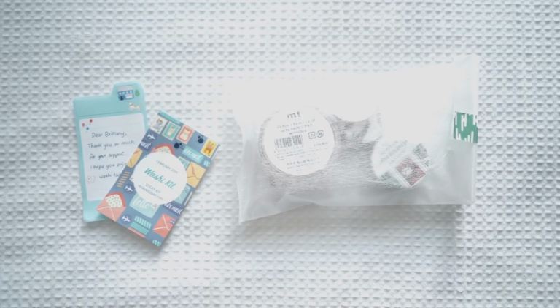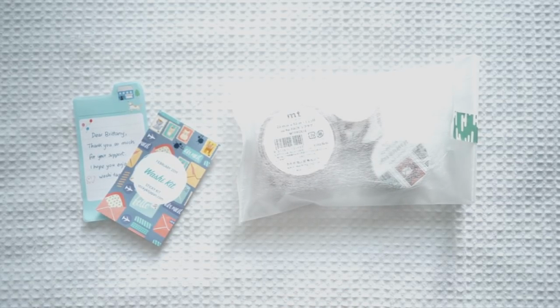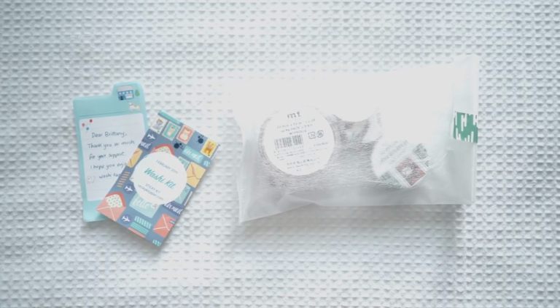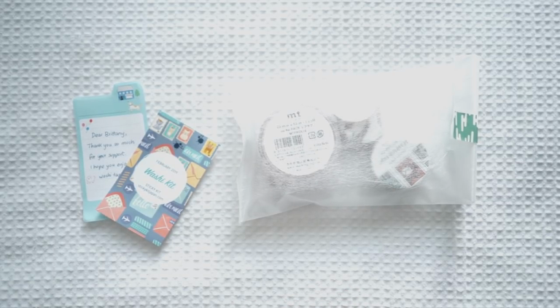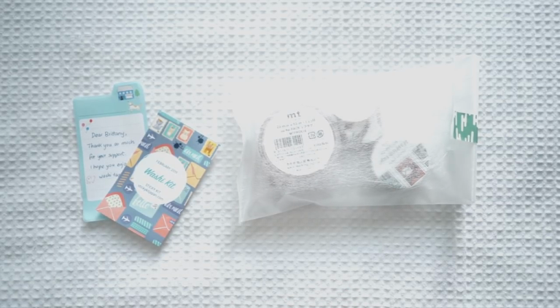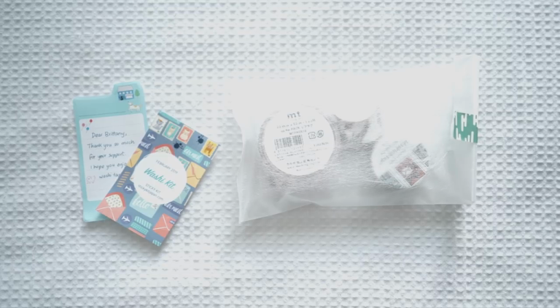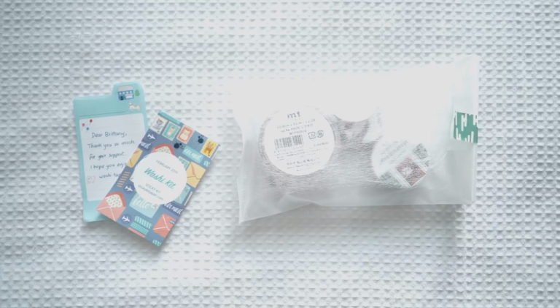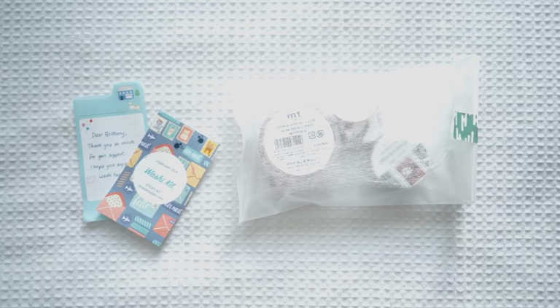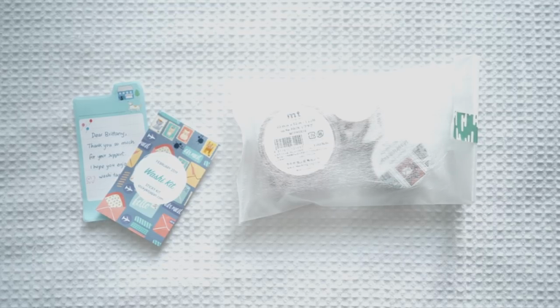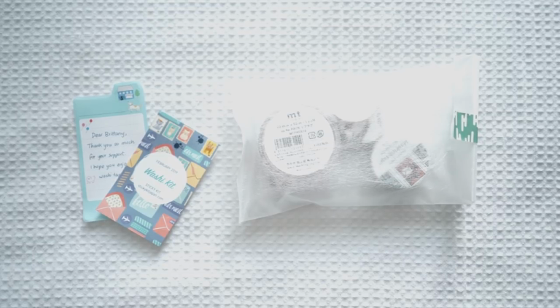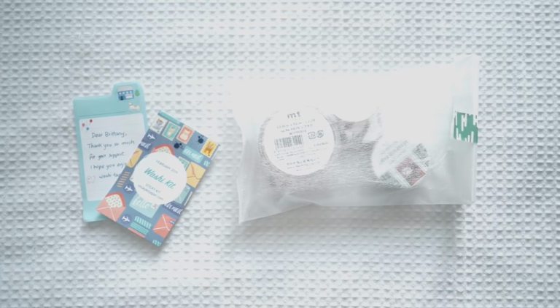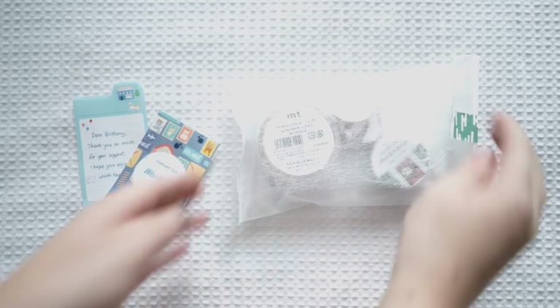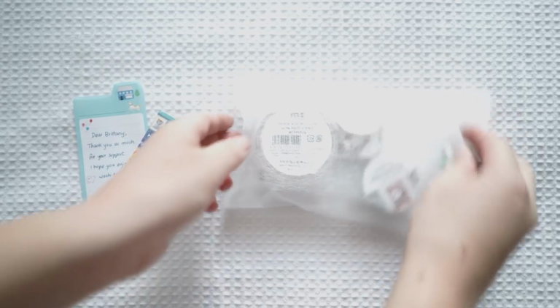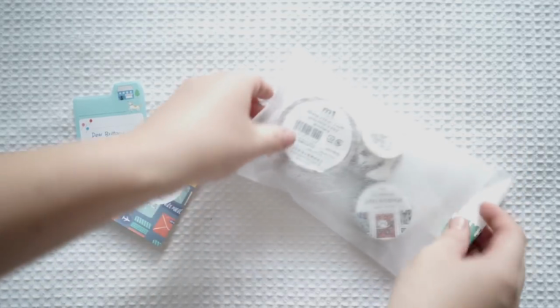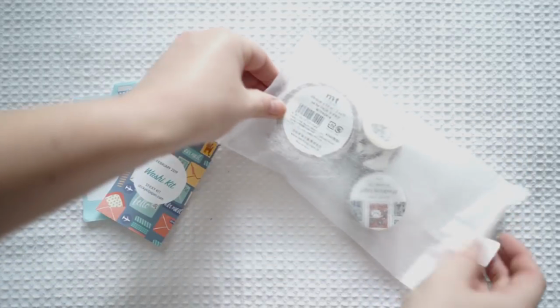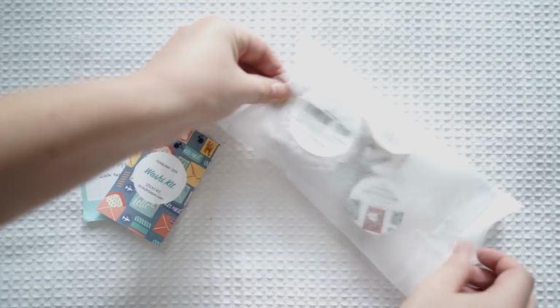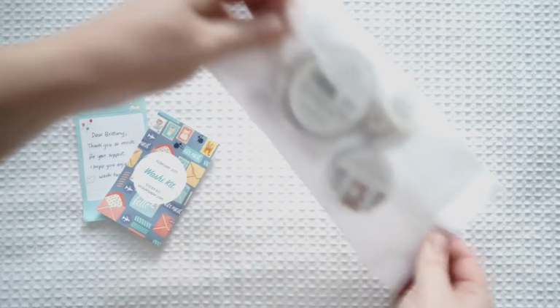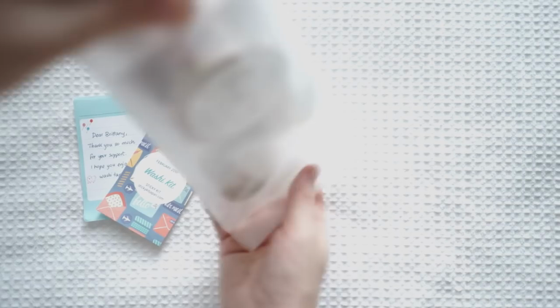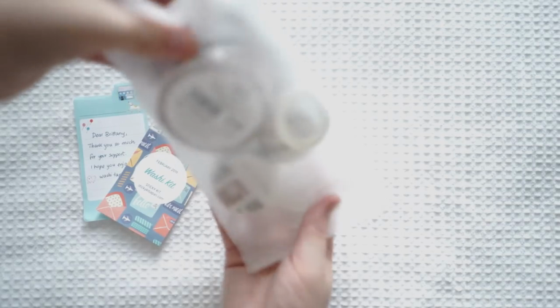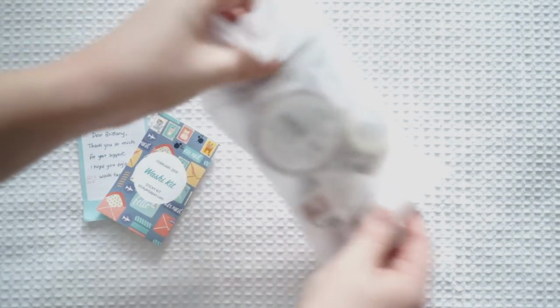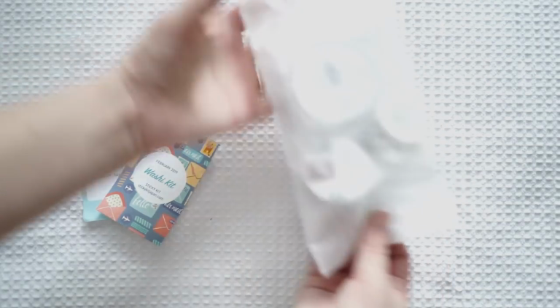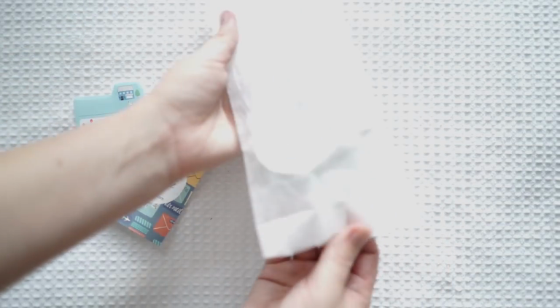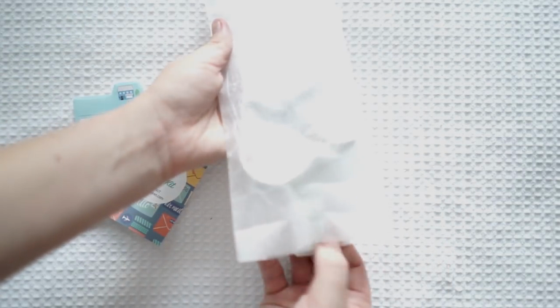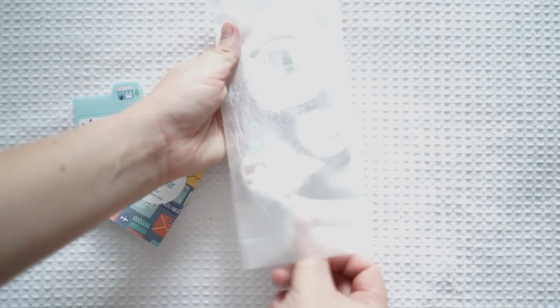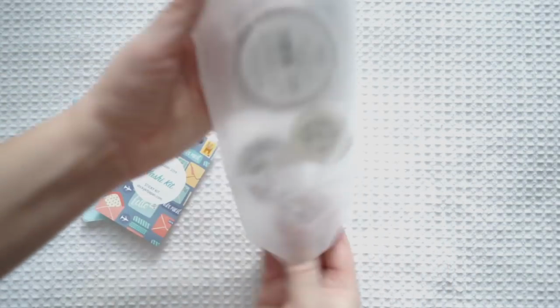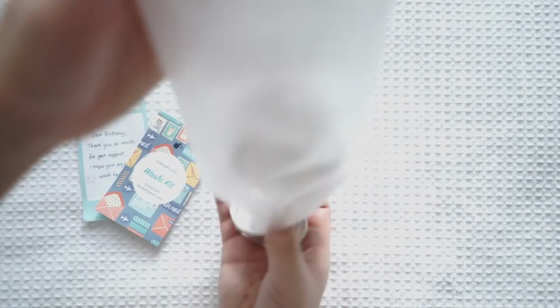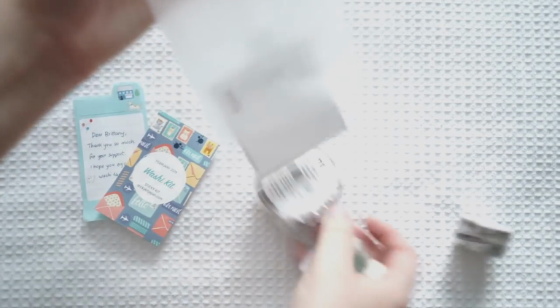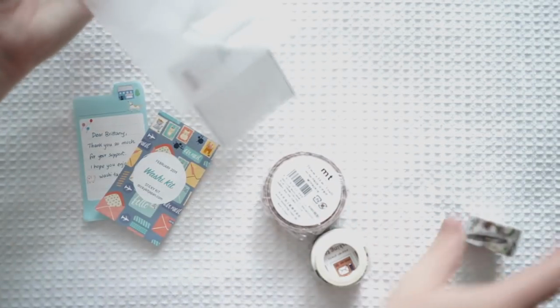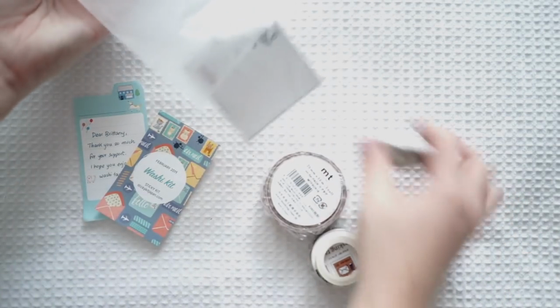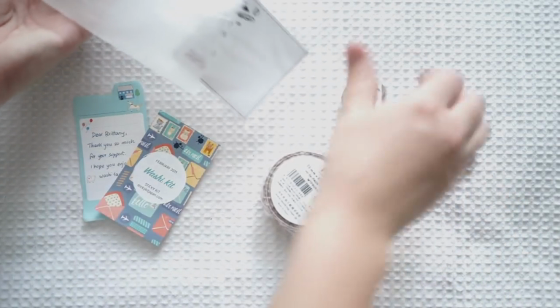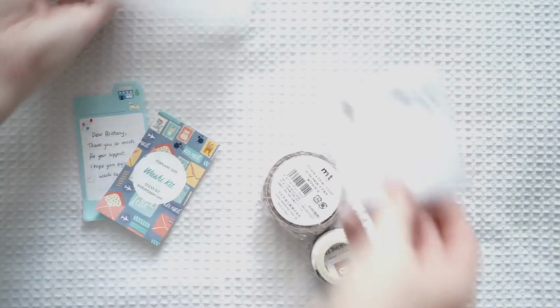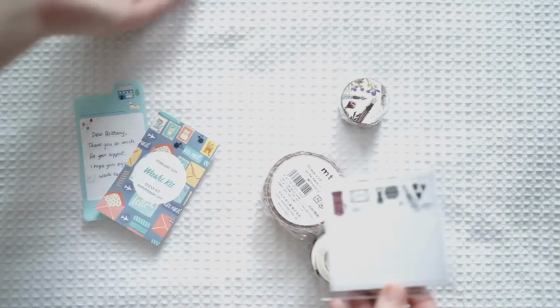I emailed her and she kindly sent this to me for free. I was obsessed with this kit when I saw Gemma do a review on her YouTube channel. They sent this for free so I'm just so grateful. I'll show you the washi tapes — these are just so lovely and I was so excited to get them because I already knew how lovely they were.